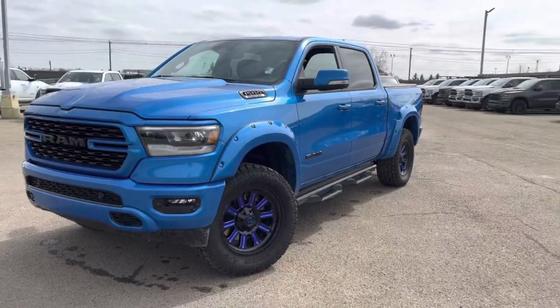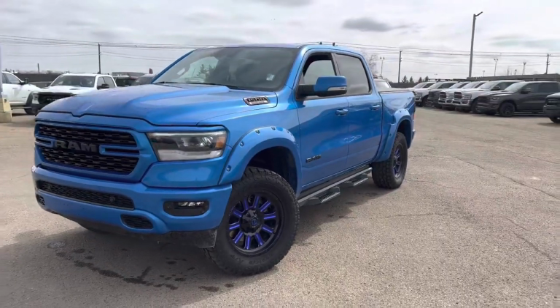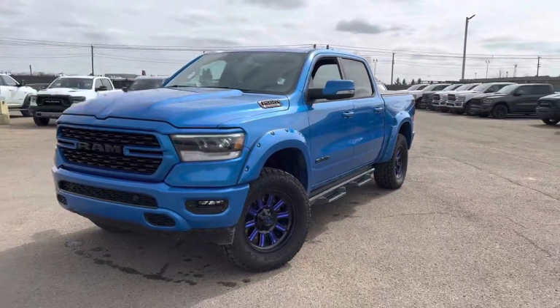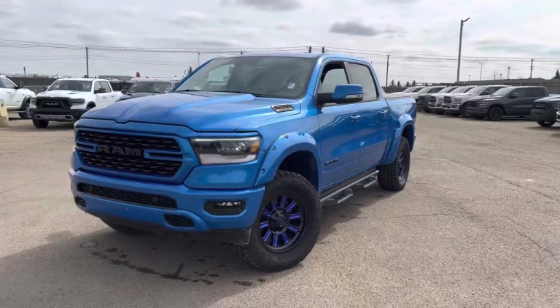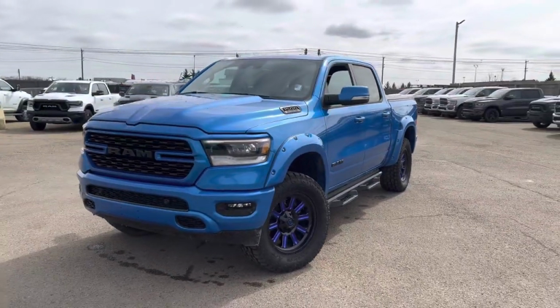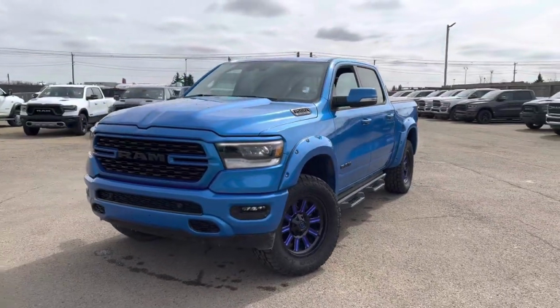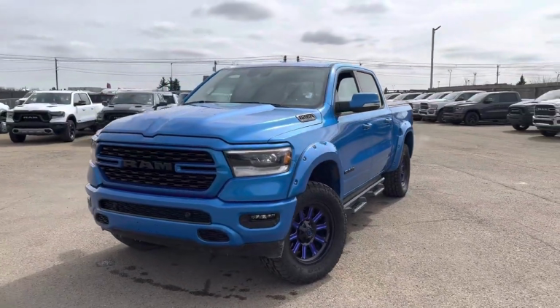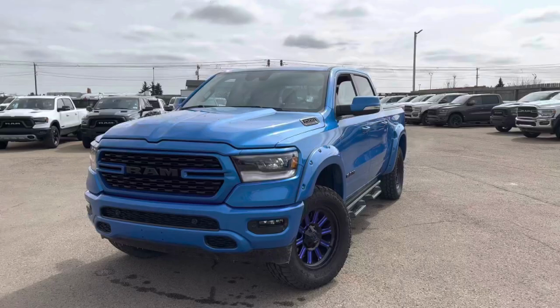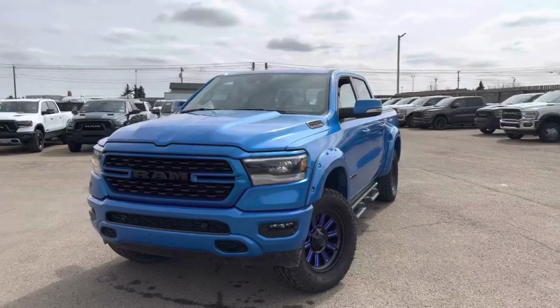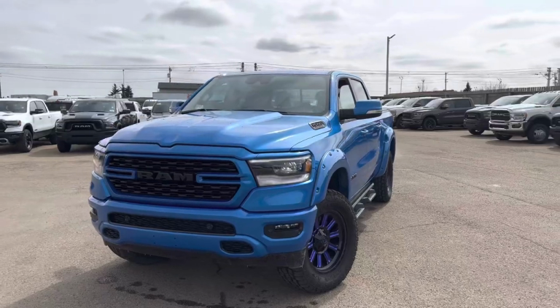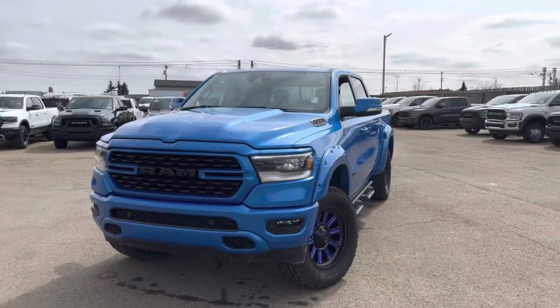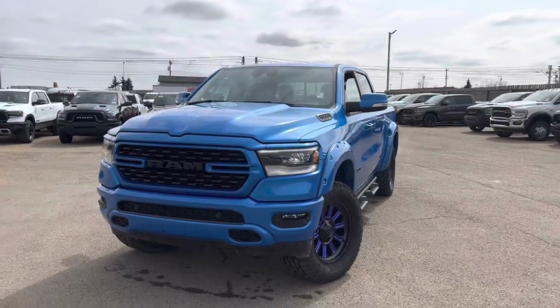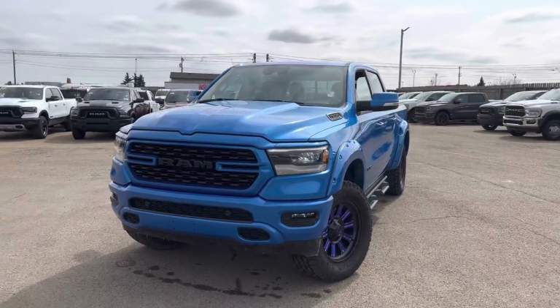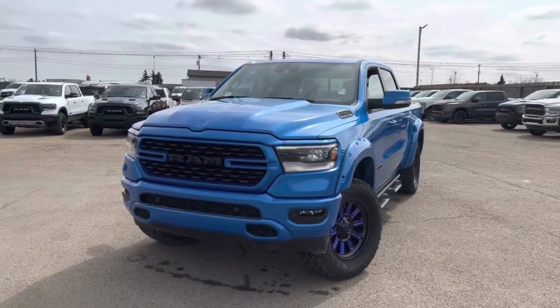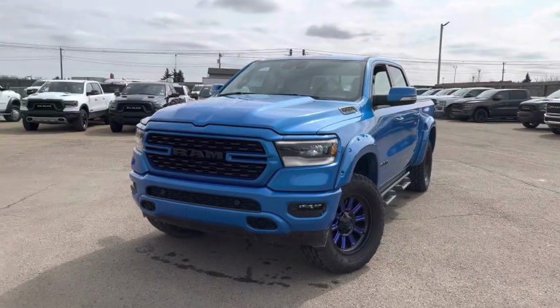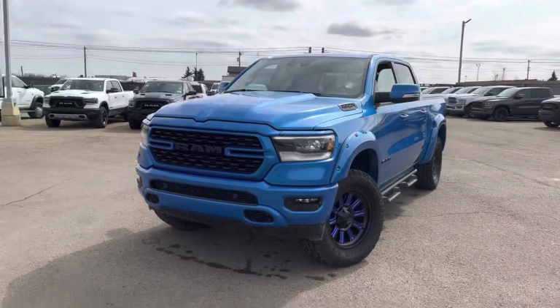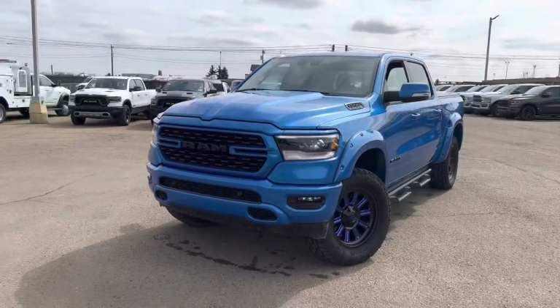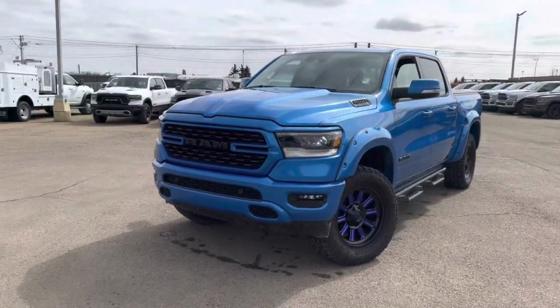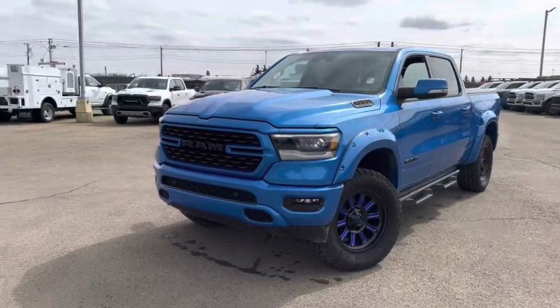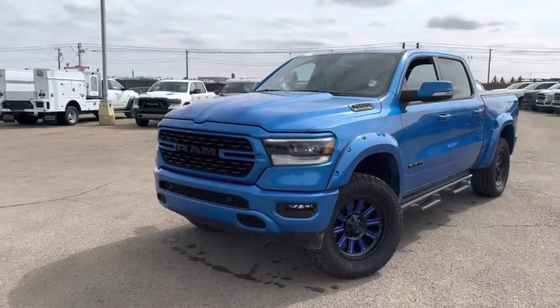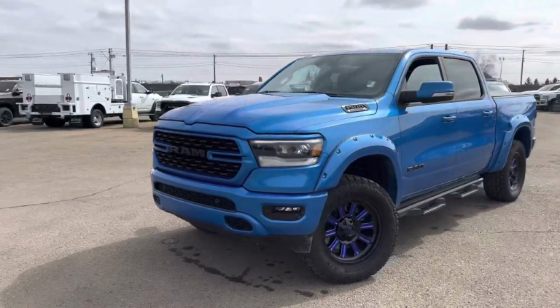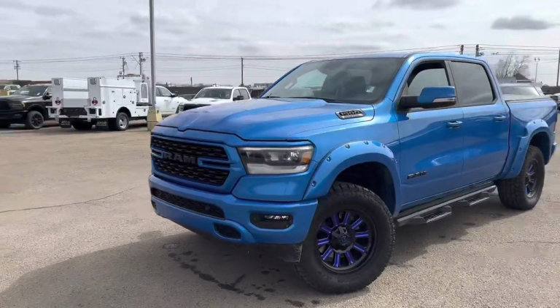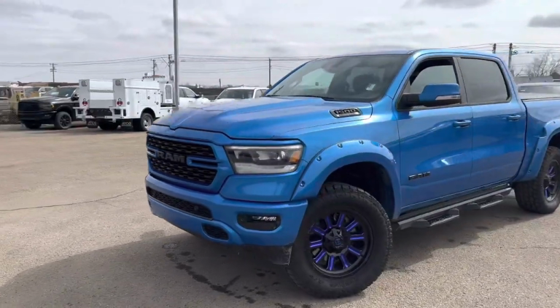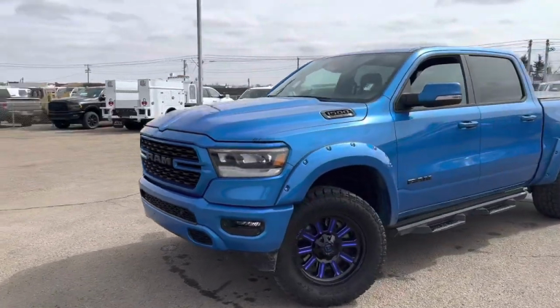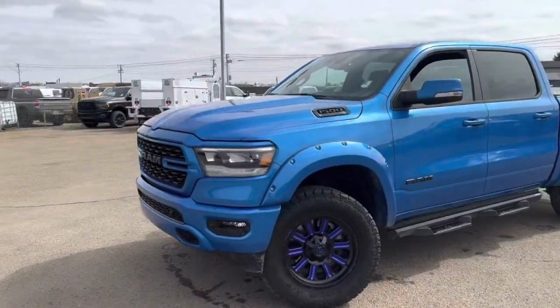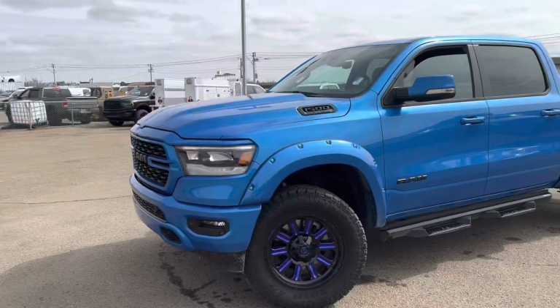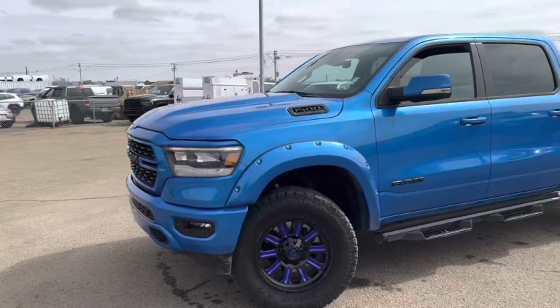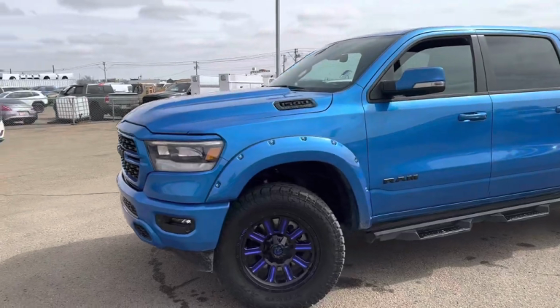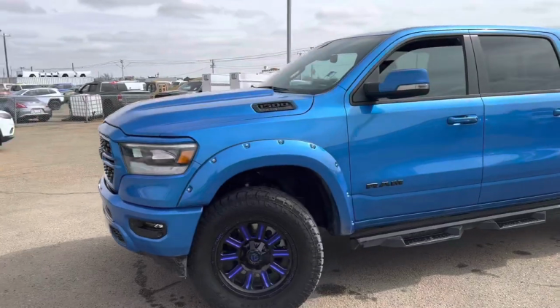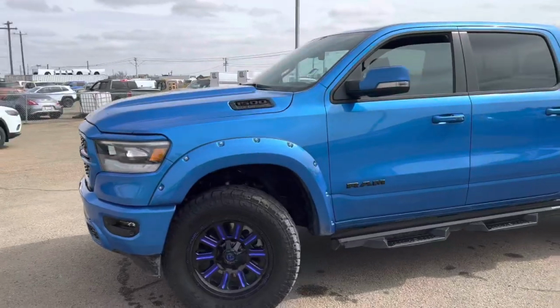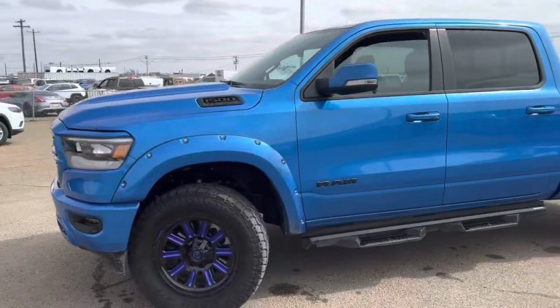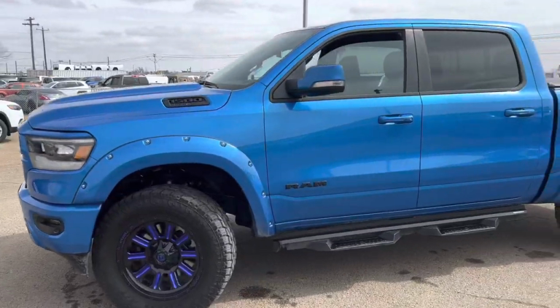Since it is a sport, no chrome on it — everything painted to match or blacked out. Up front, you get your blacked out grille with your LED headlamps and fog lamps.